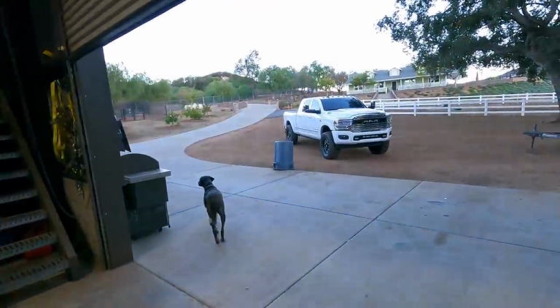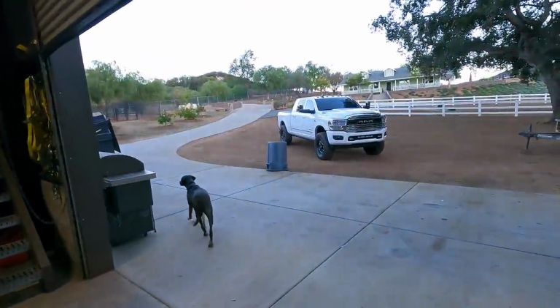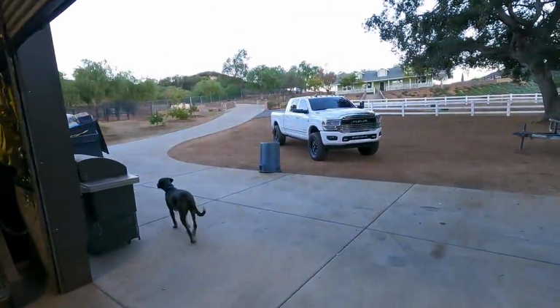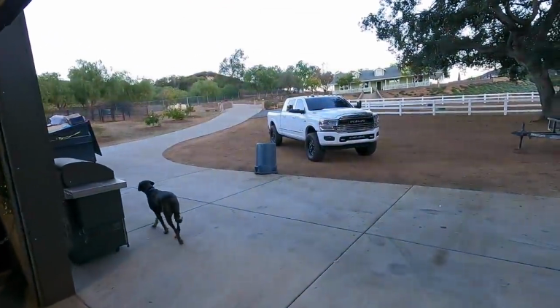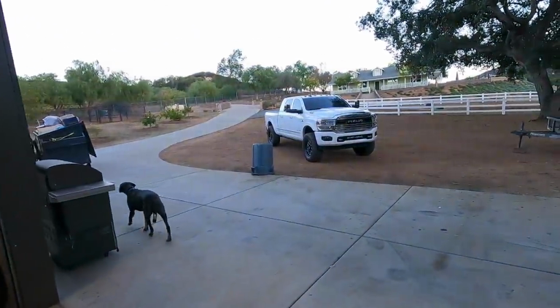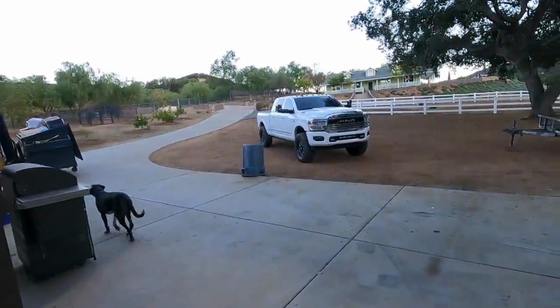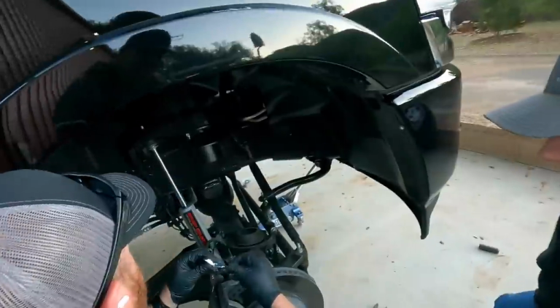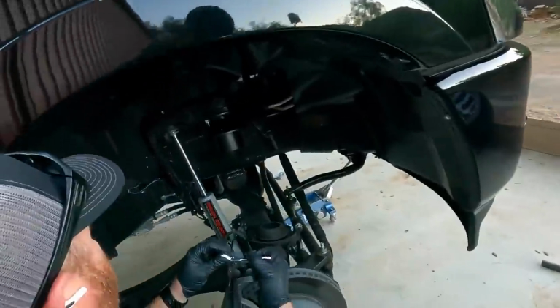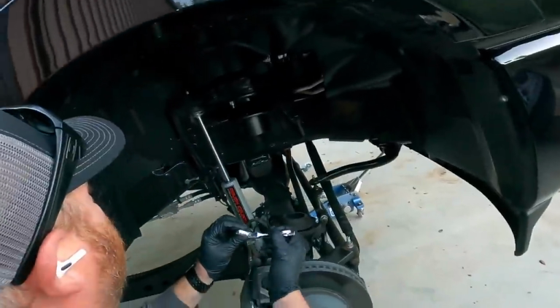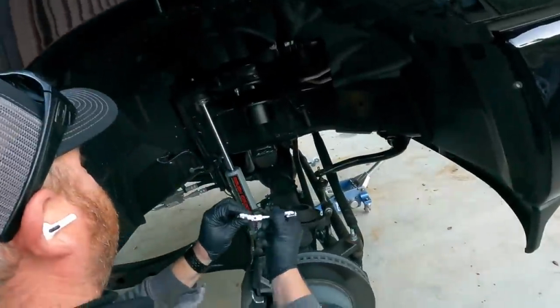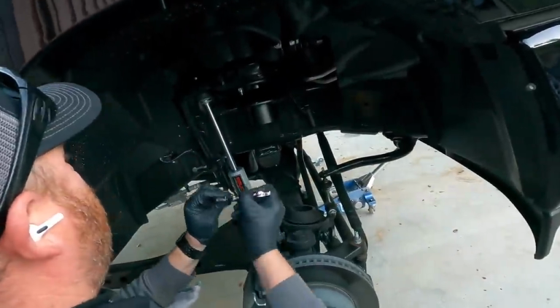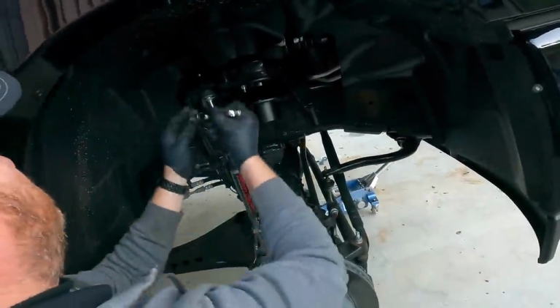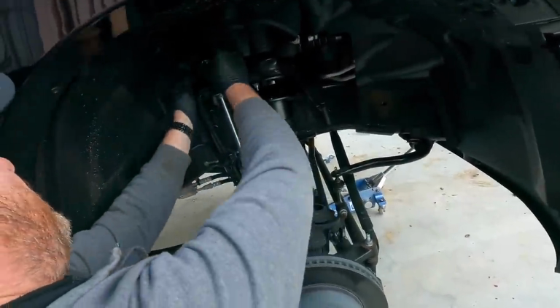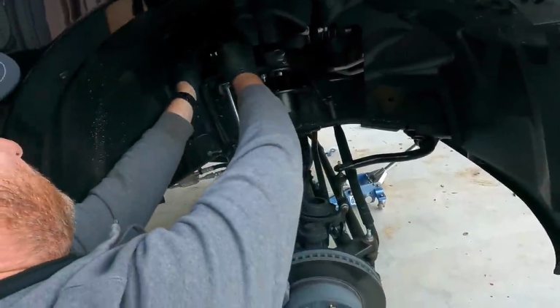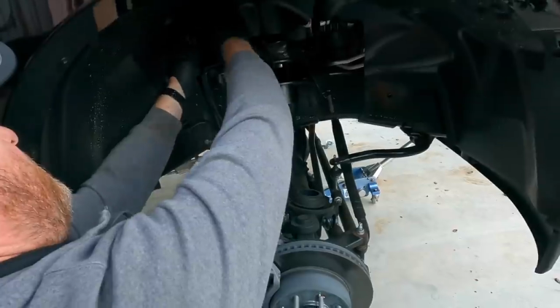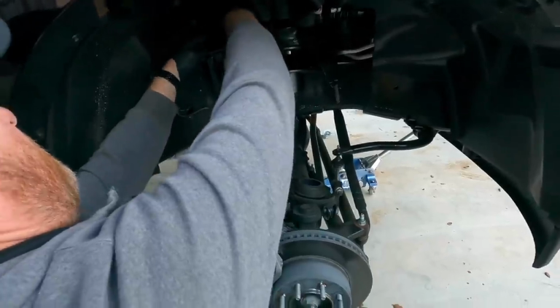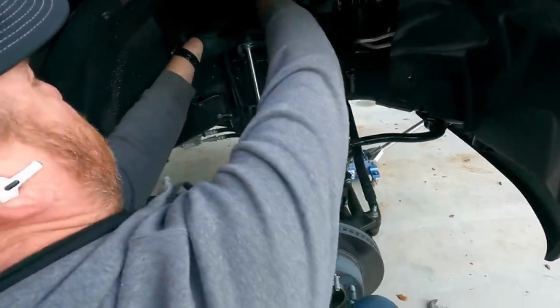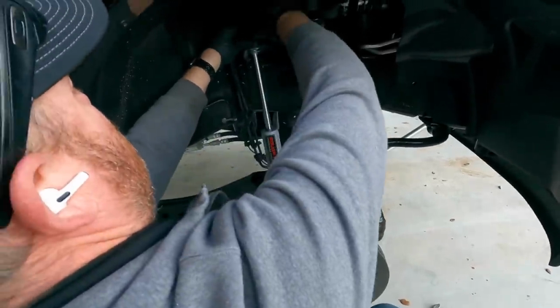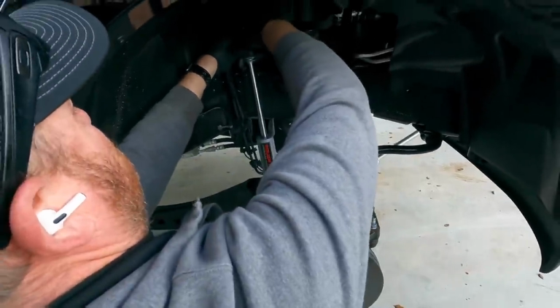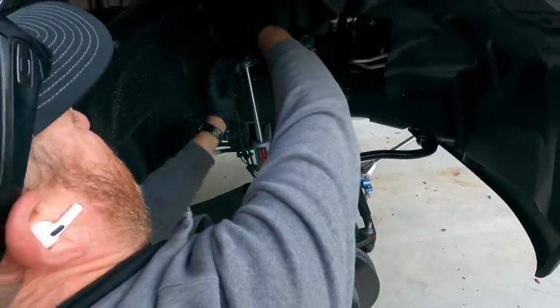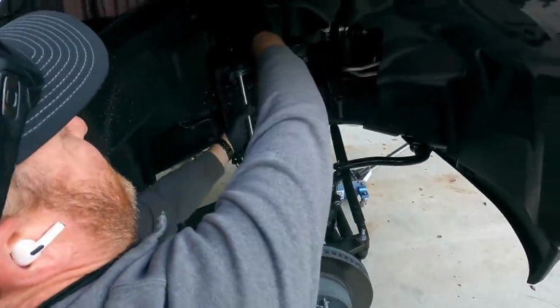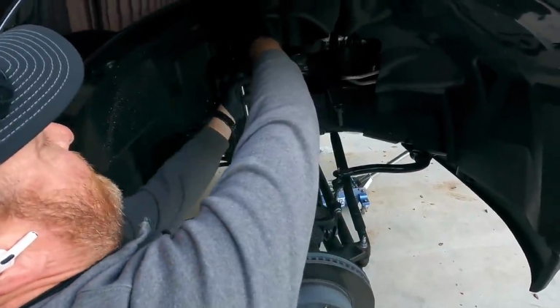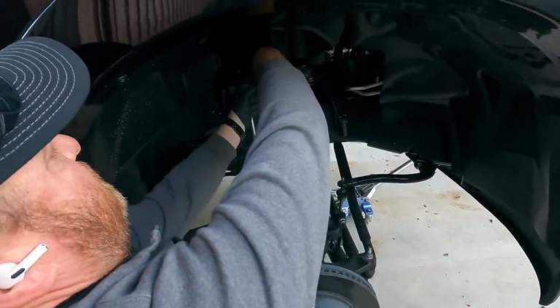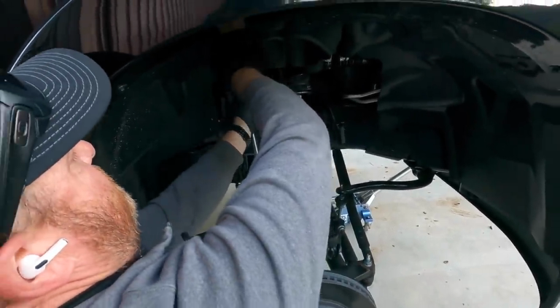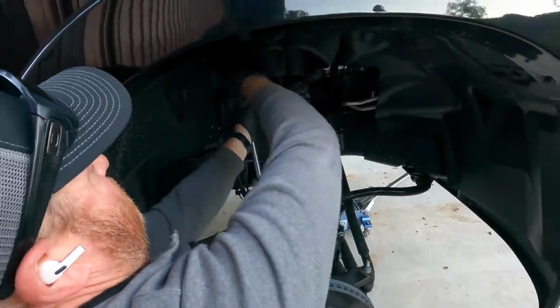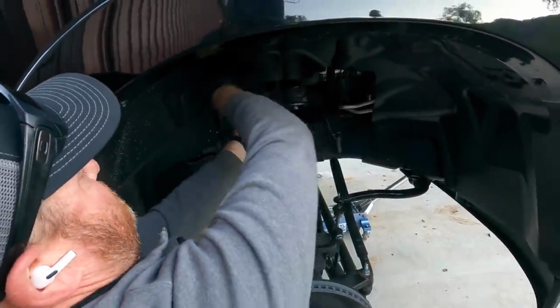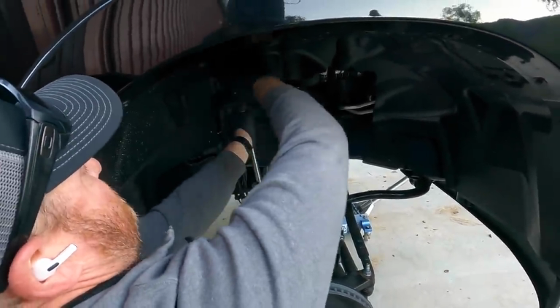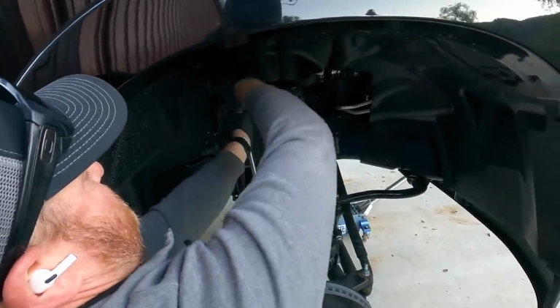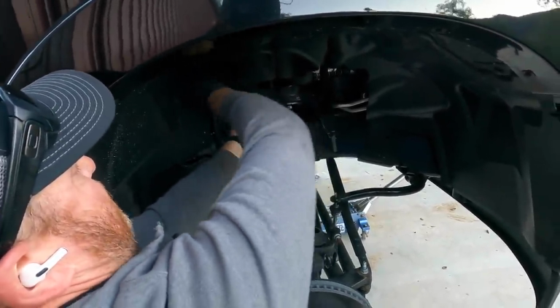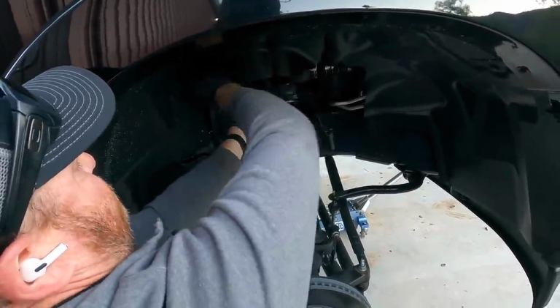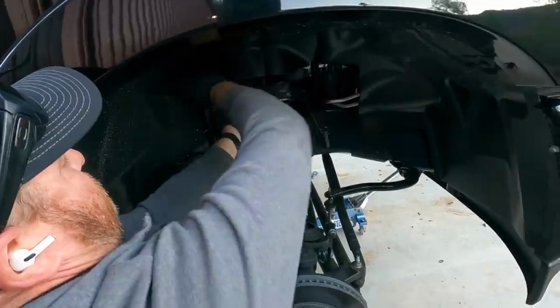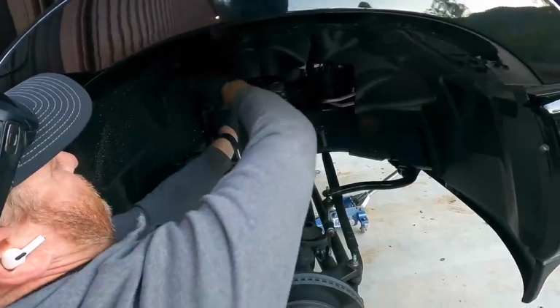All these vehicles need to be washed. You don't want it too tight - you want a little play so when you go down the road it shakes a little bit.